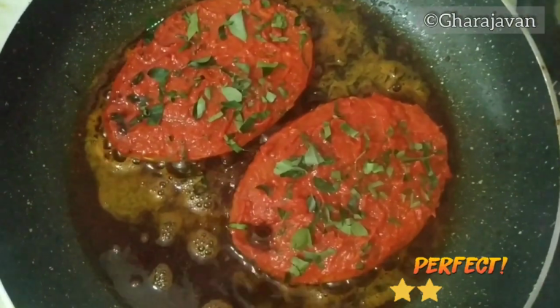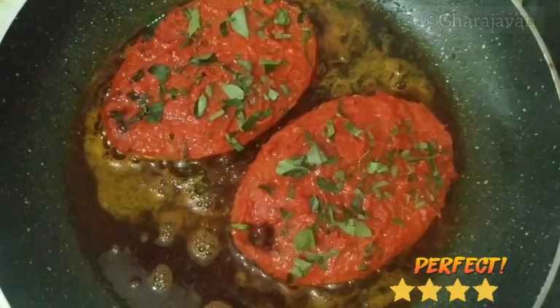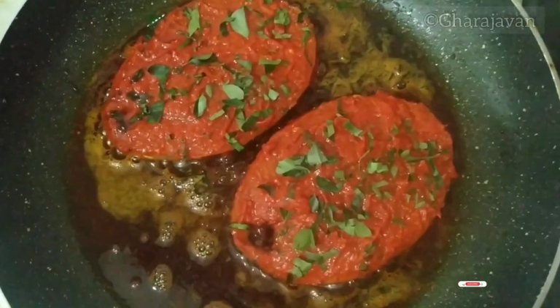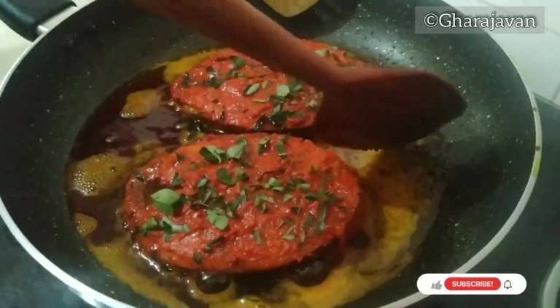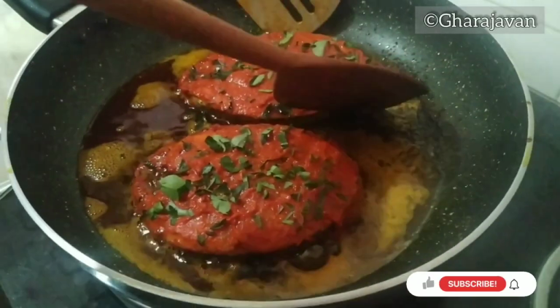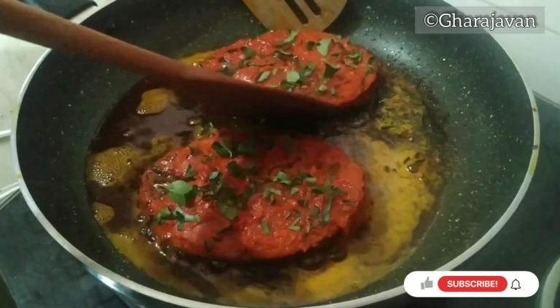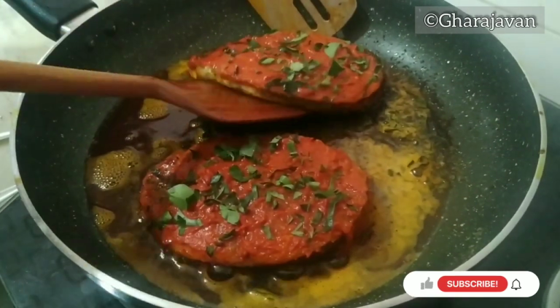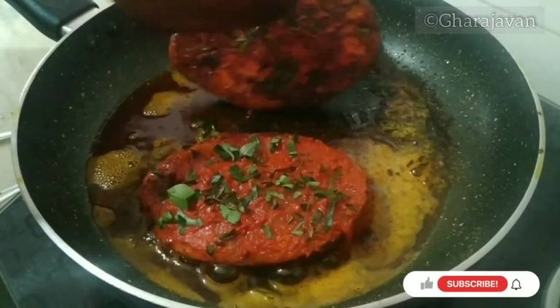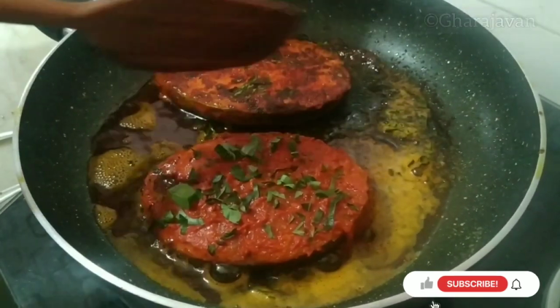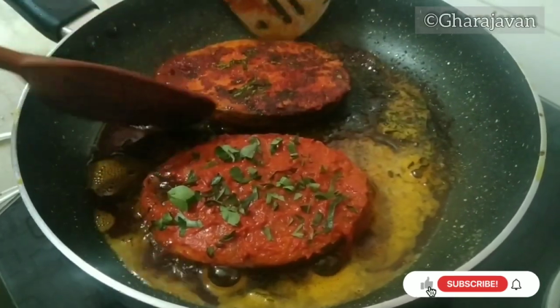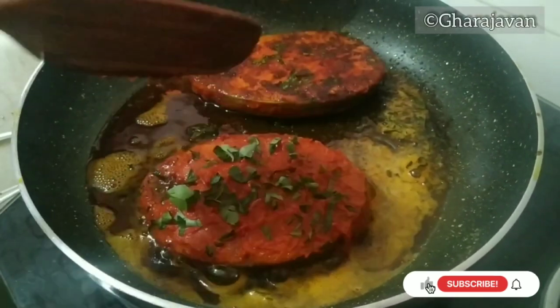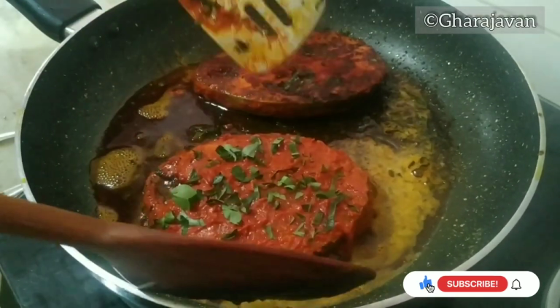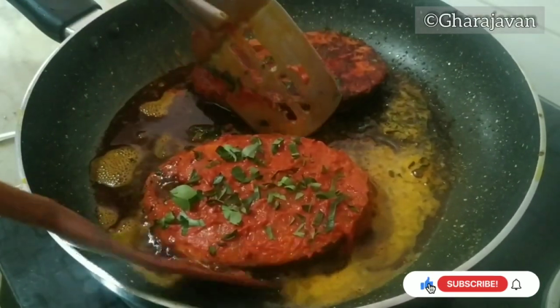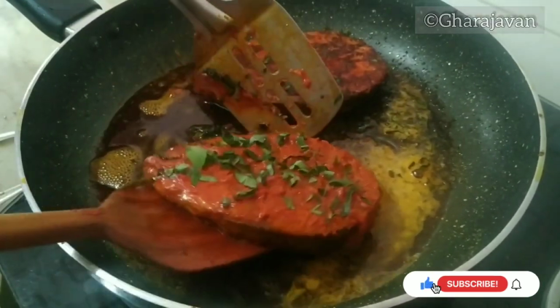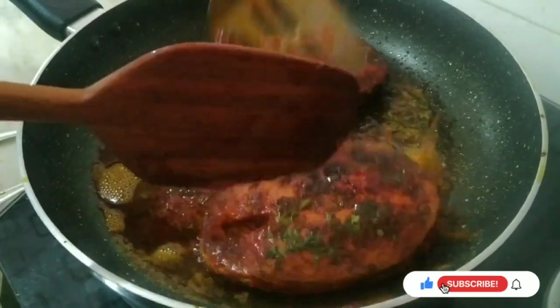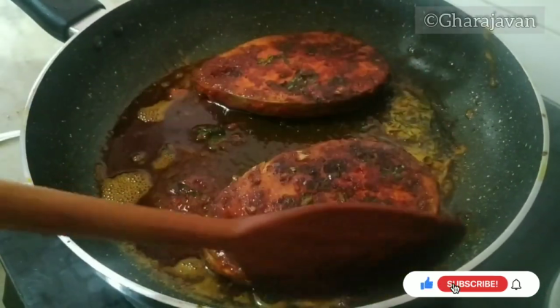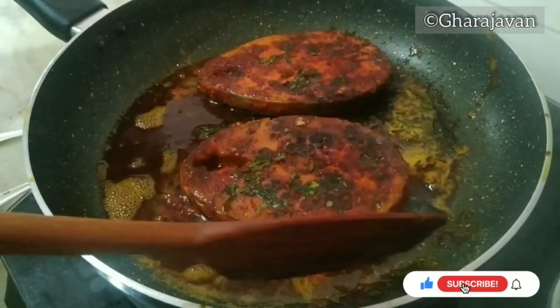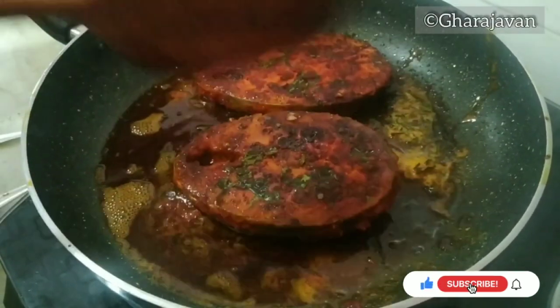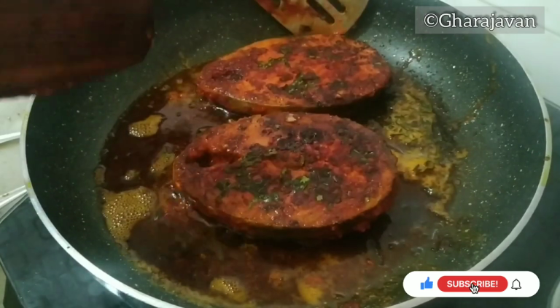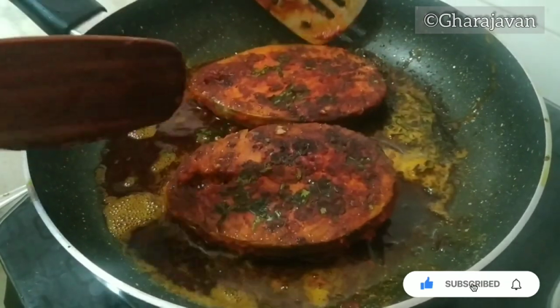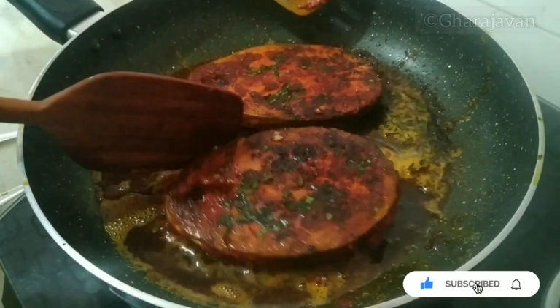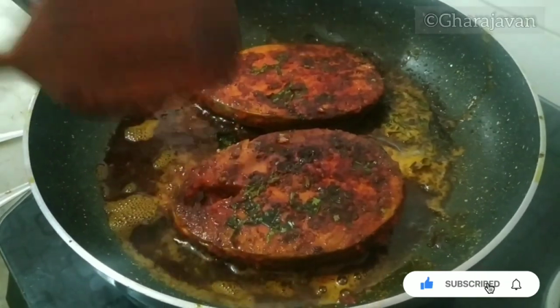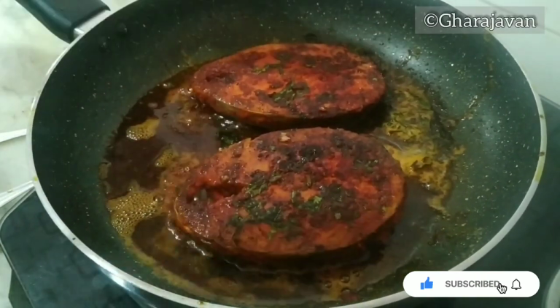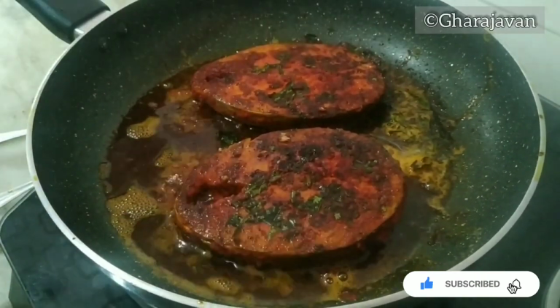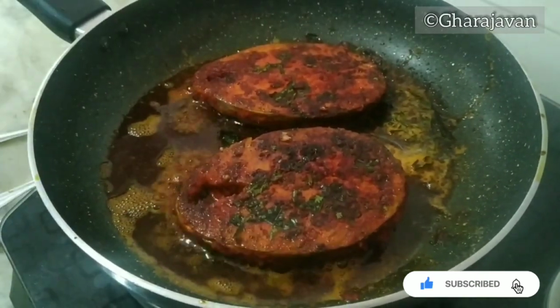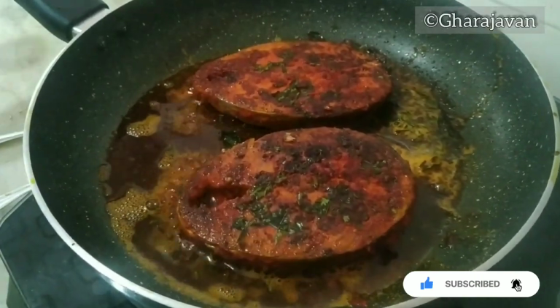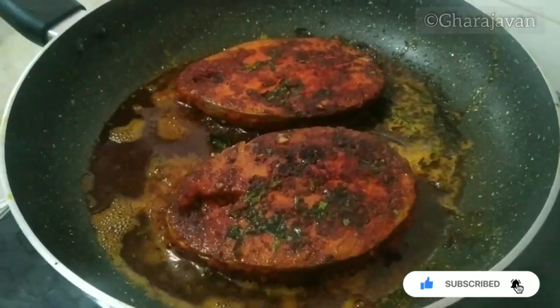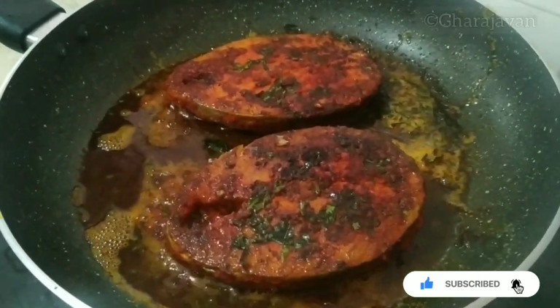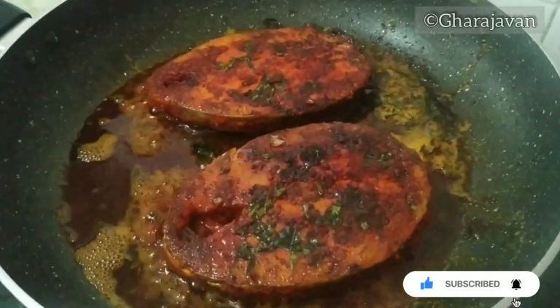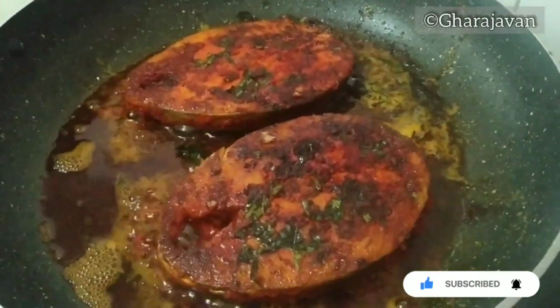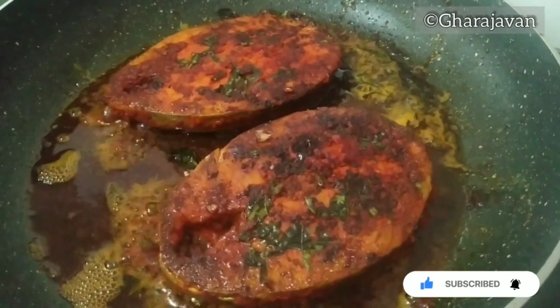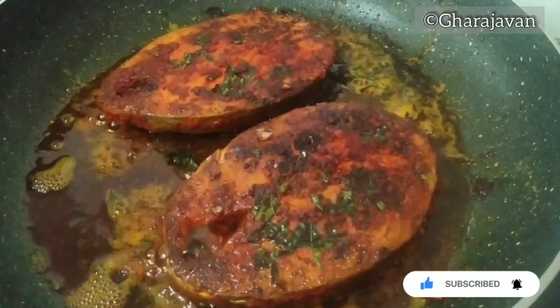Now I will be flipping the fish on the other side and frying it the same way. You can see that the fish is perfectly coated with the masala and has been fried well.